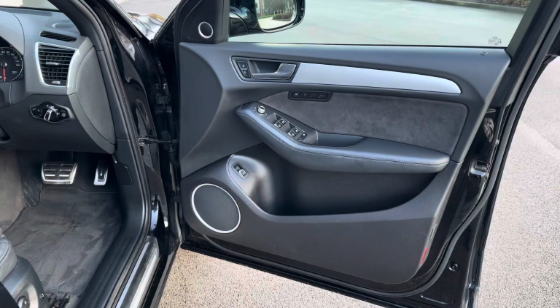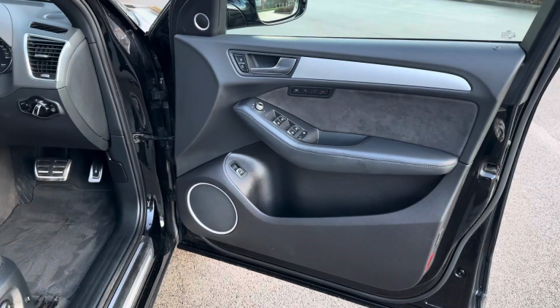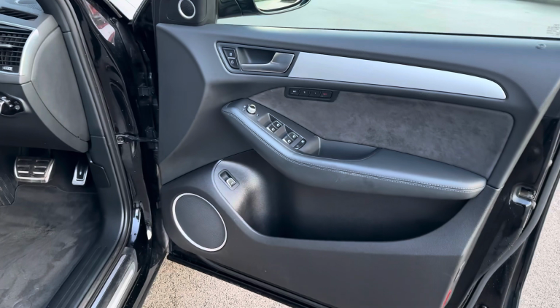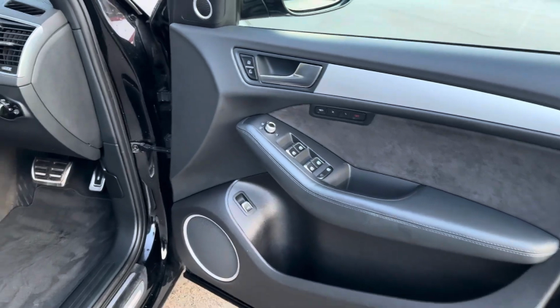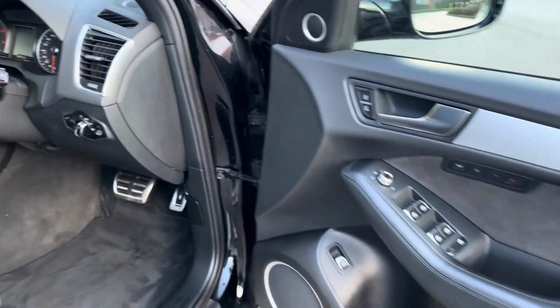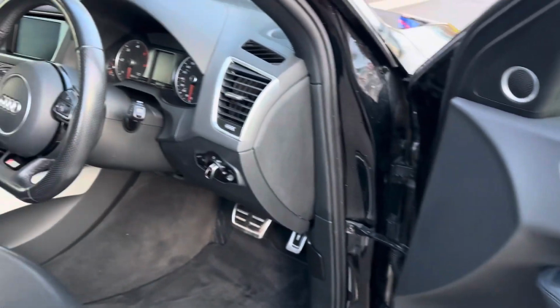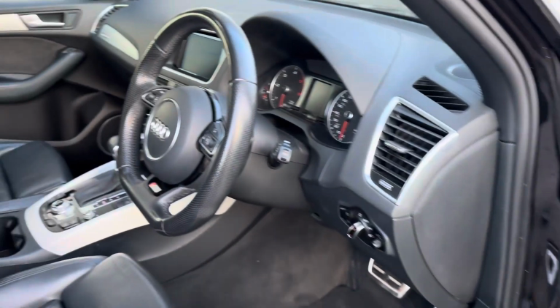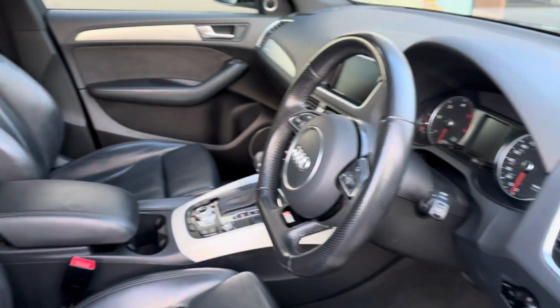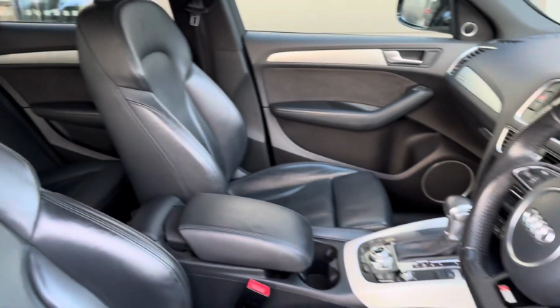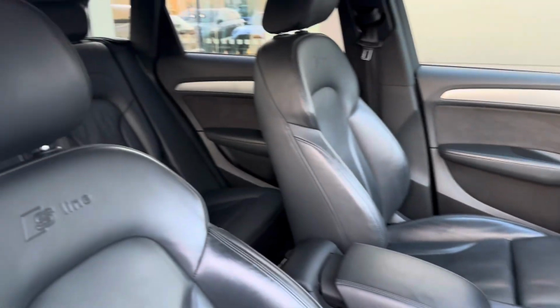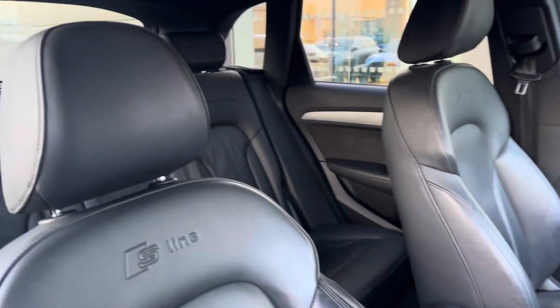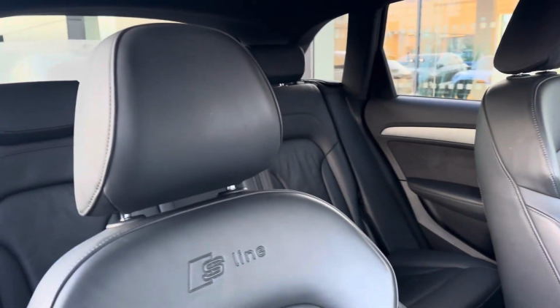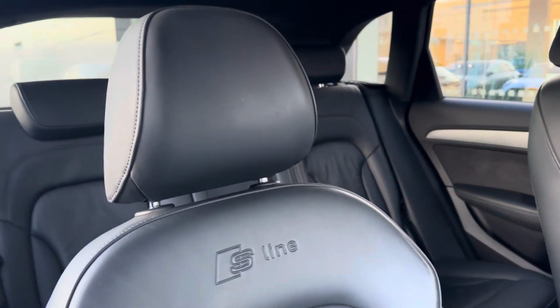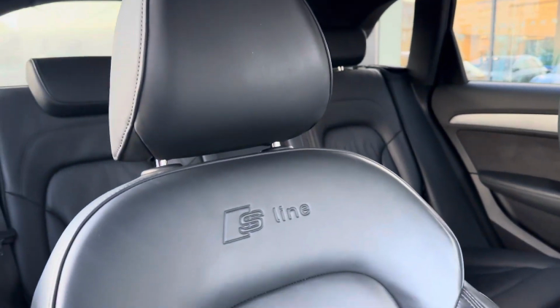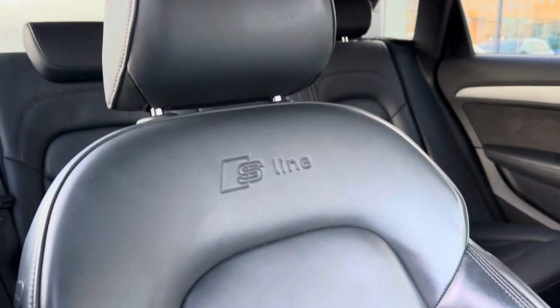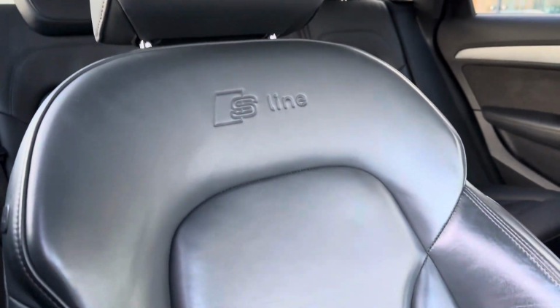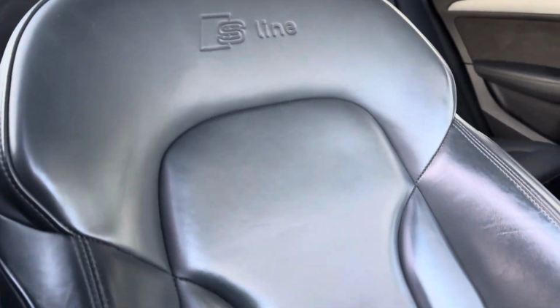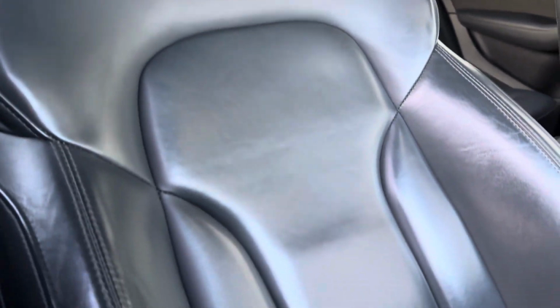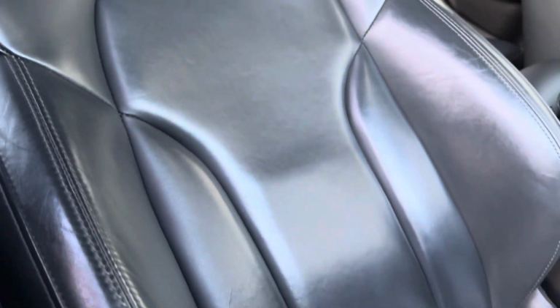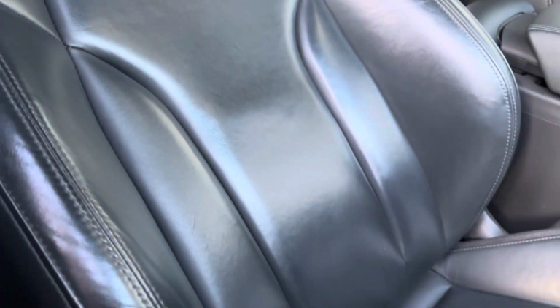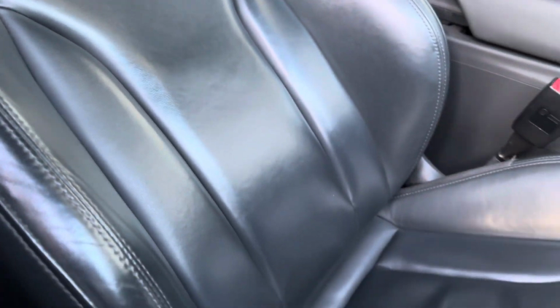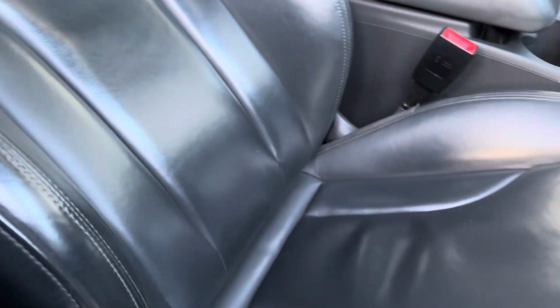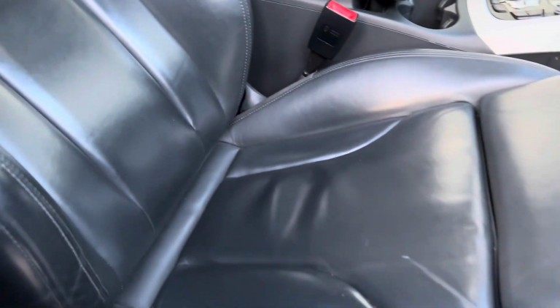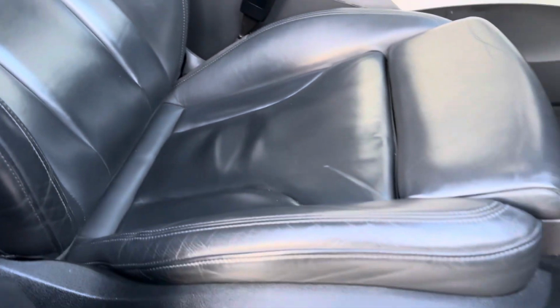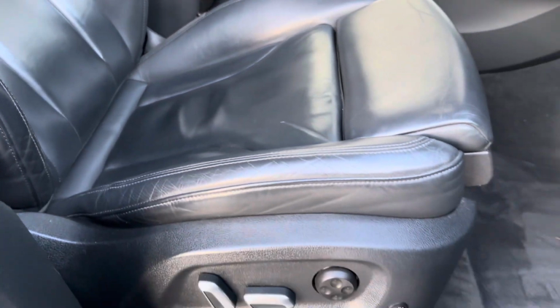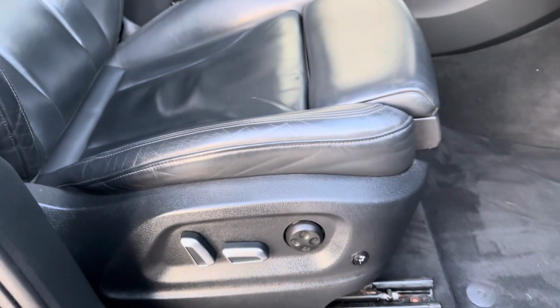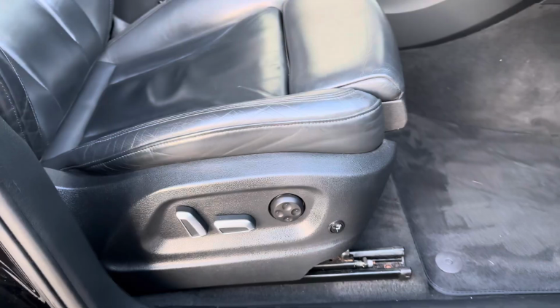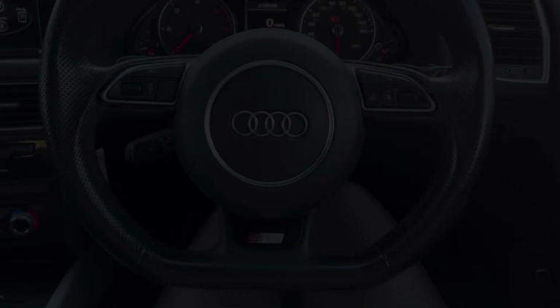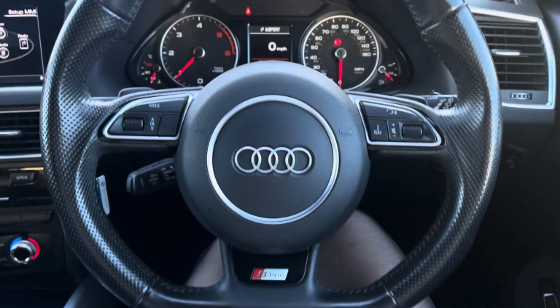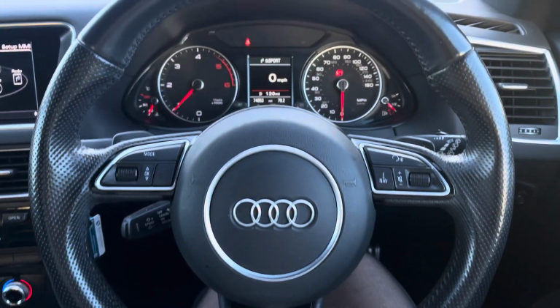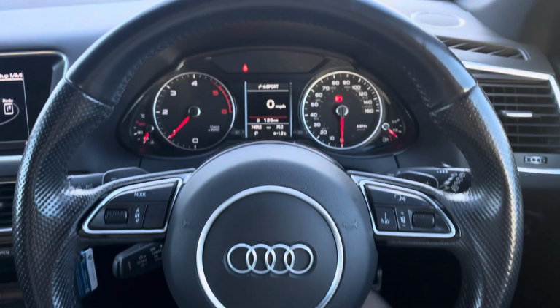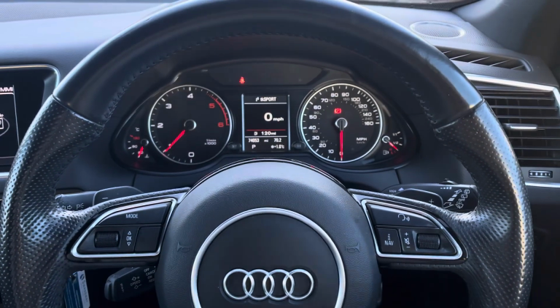Upon entering the cabin, you are greeted by the stunning full black leather upholstery with the S-Line embossing on the front seats, as well as the flat-bottomed leather-wrapped steering wheel, adding to the sporty aesthetic. Providing both comfort and luxury are the electrically adjustable front seats.